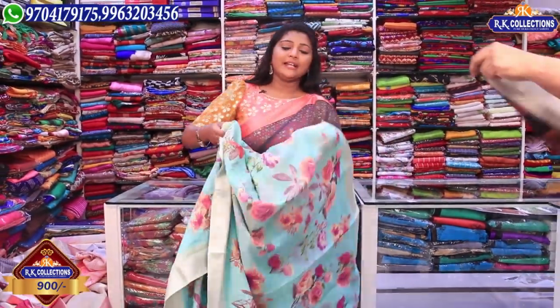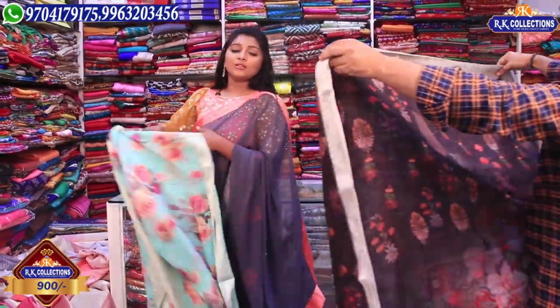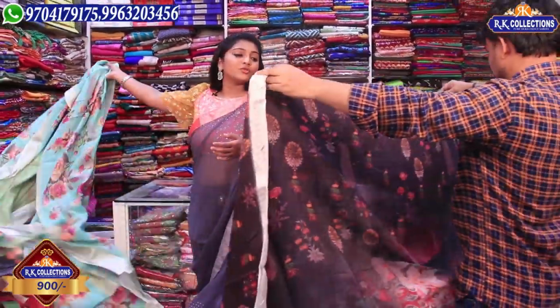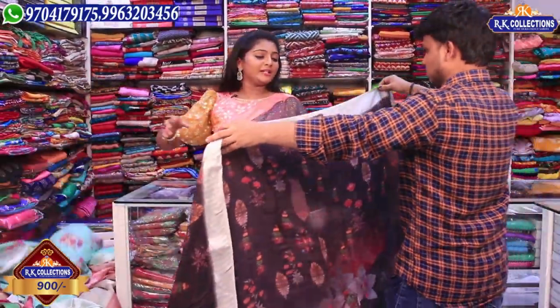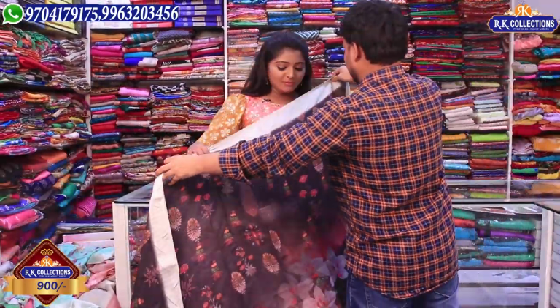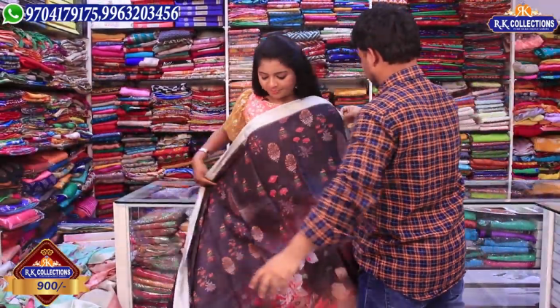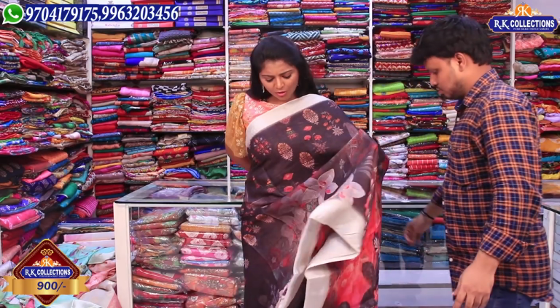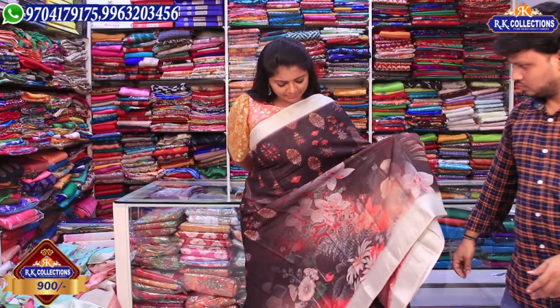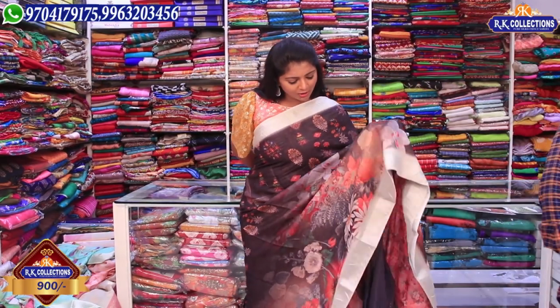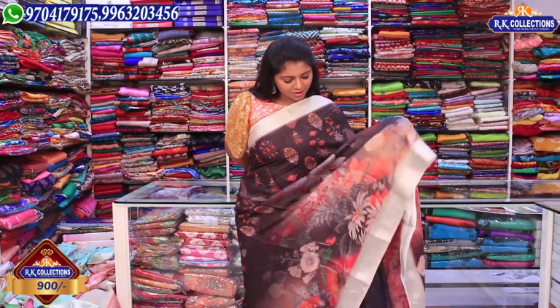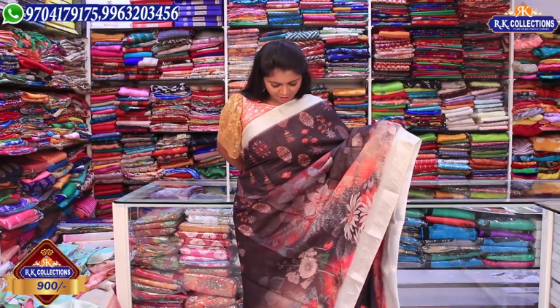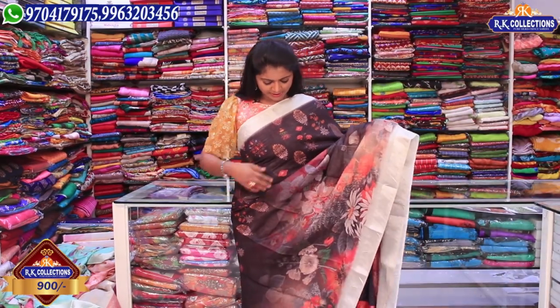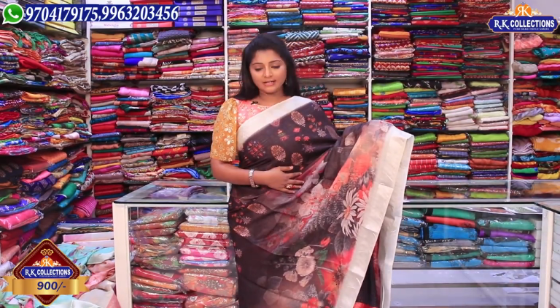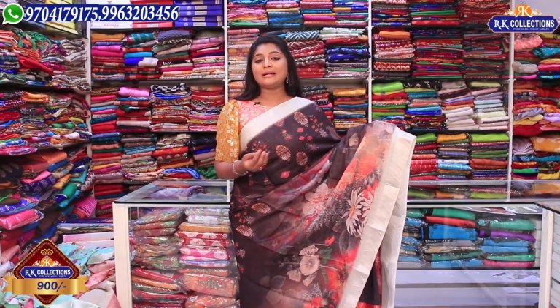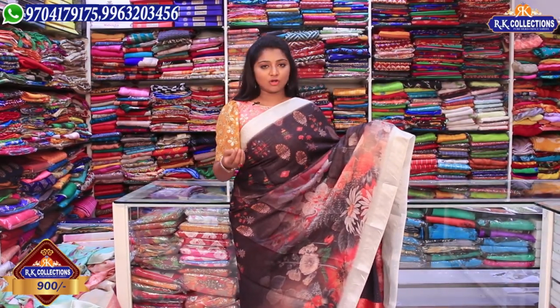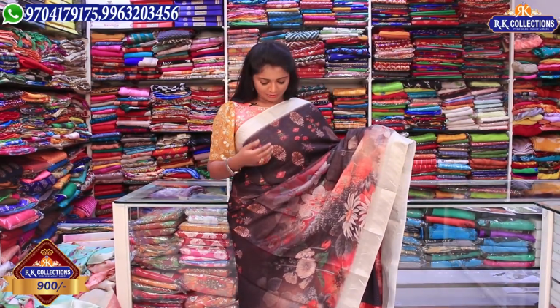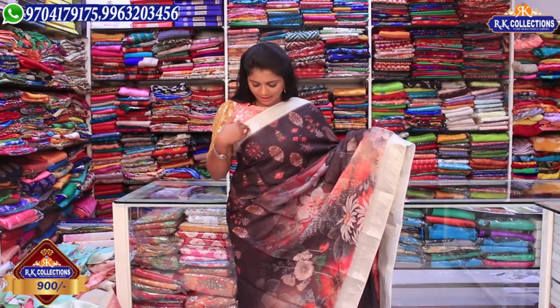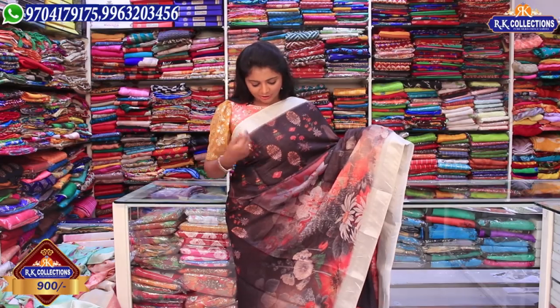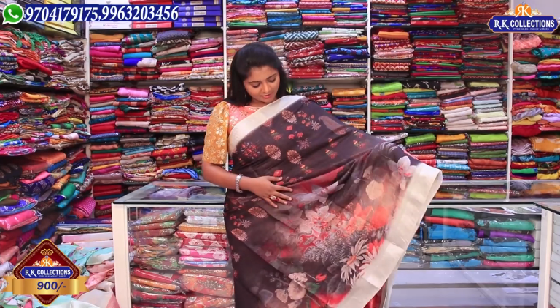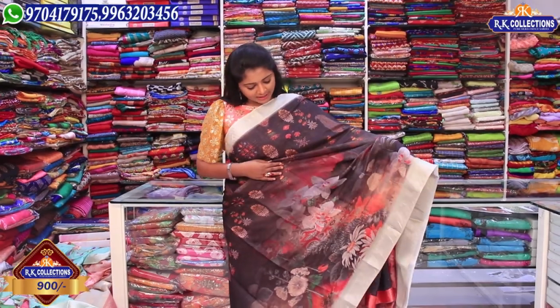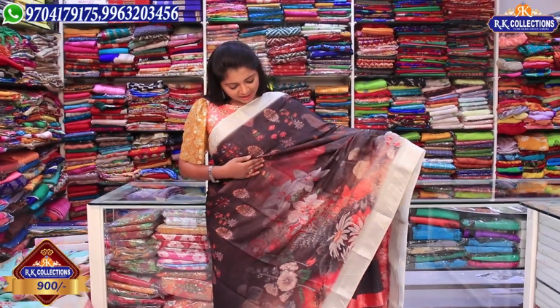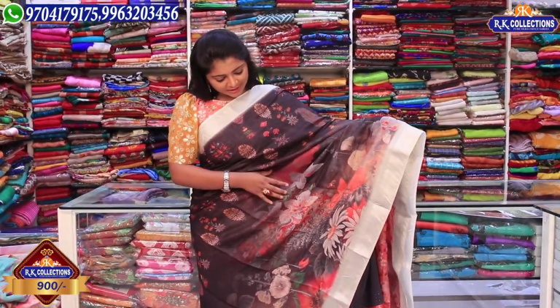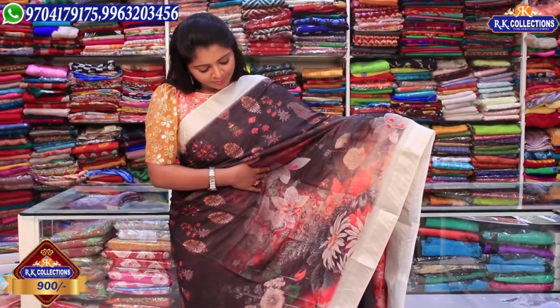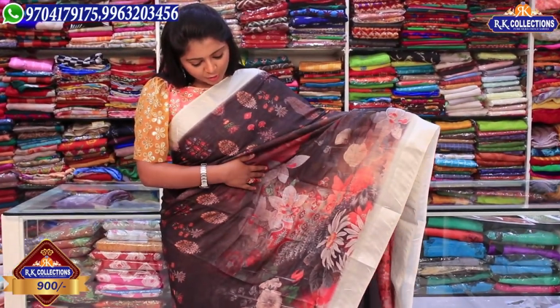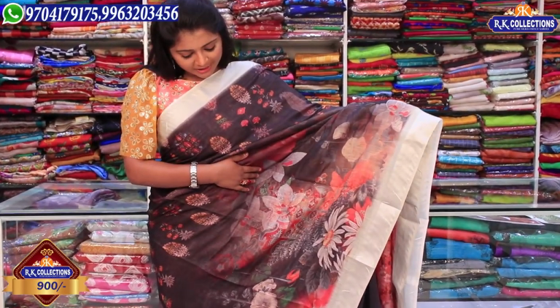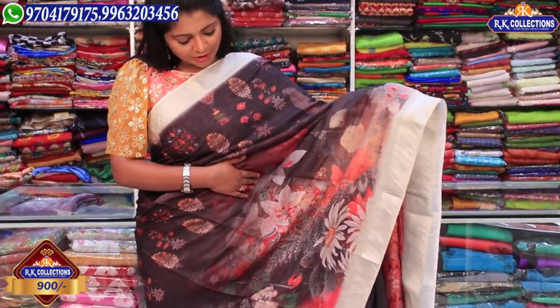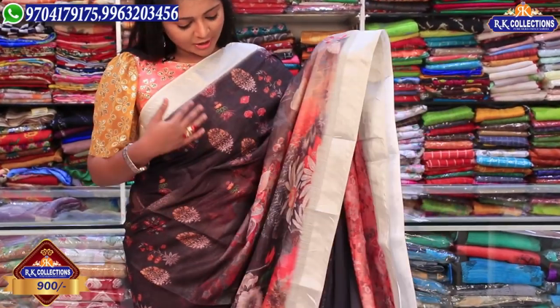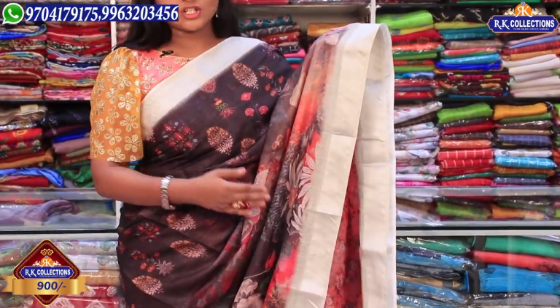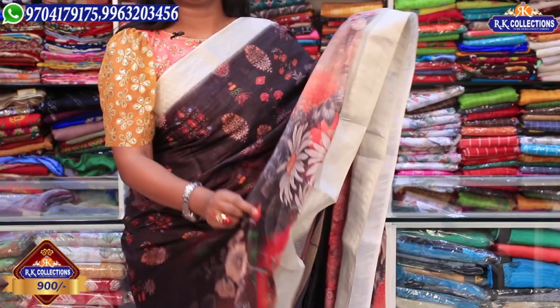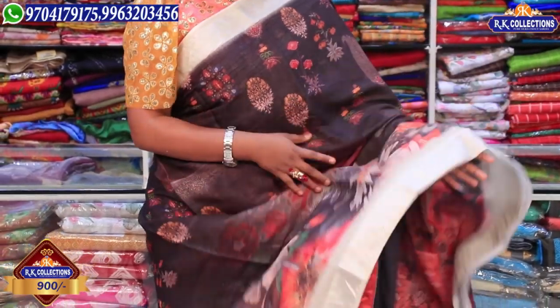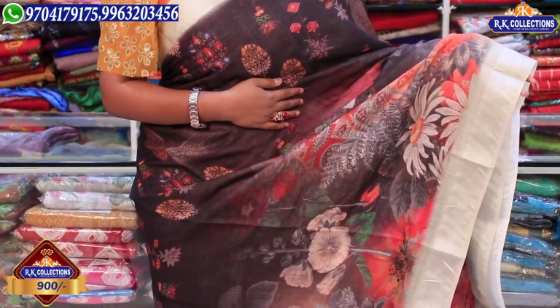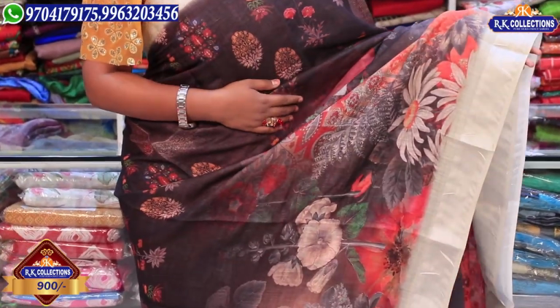Next, we have a chocolate brown combination — this is a dark black and chocolate brown. We also have a silver border and a double color. We also have a floral print with a pink border.